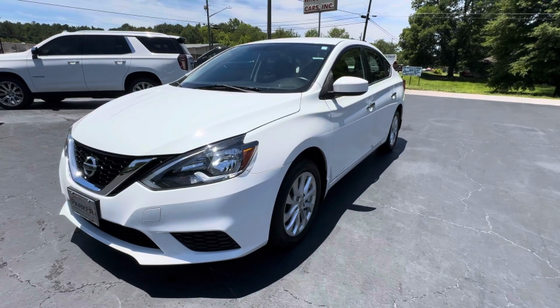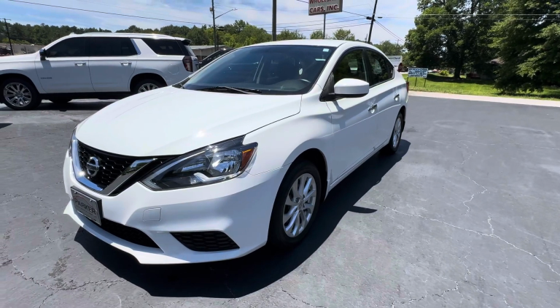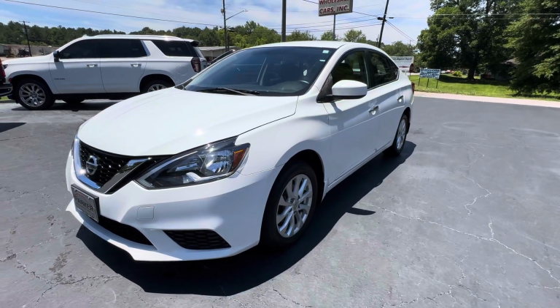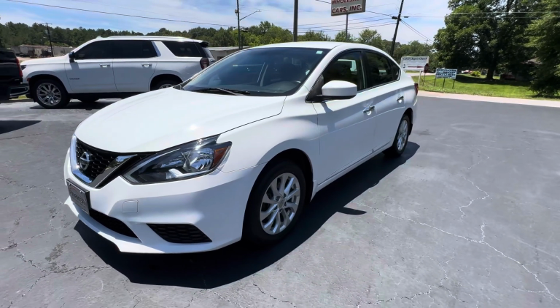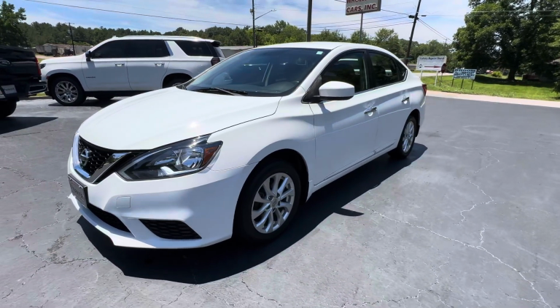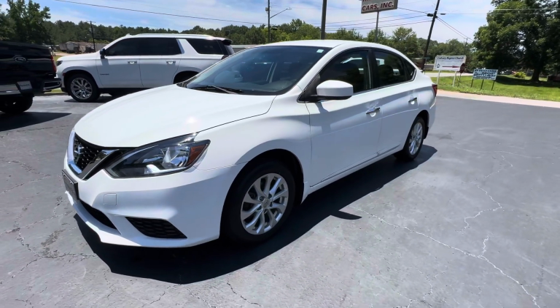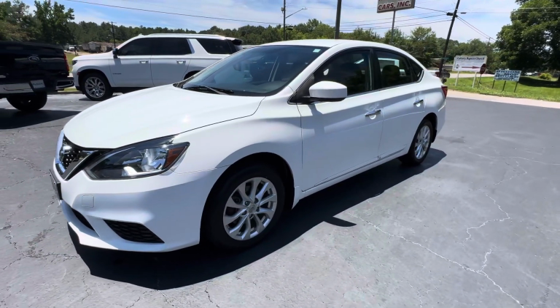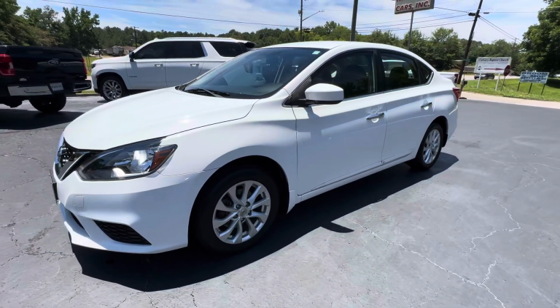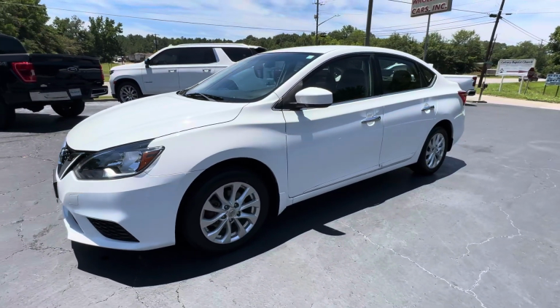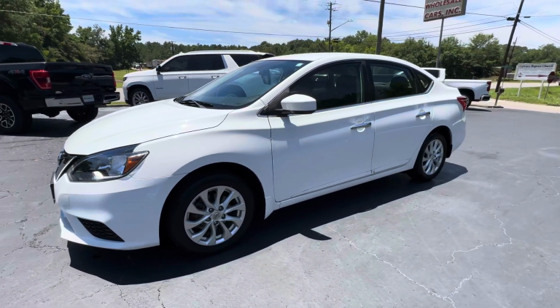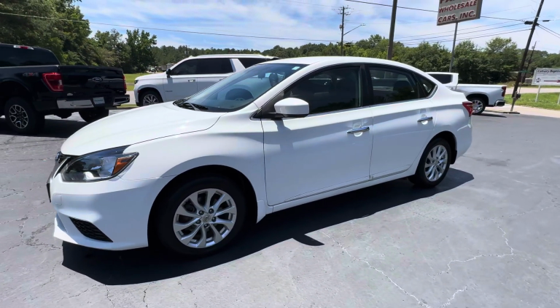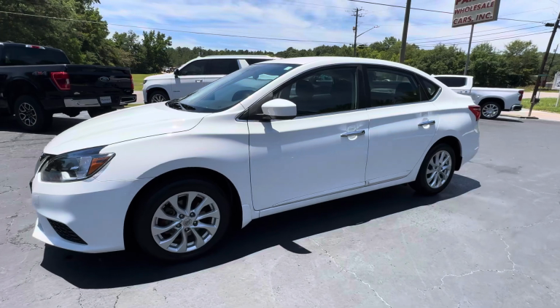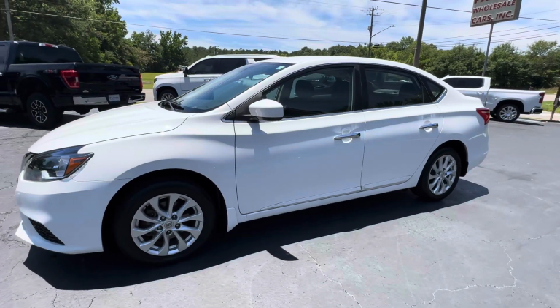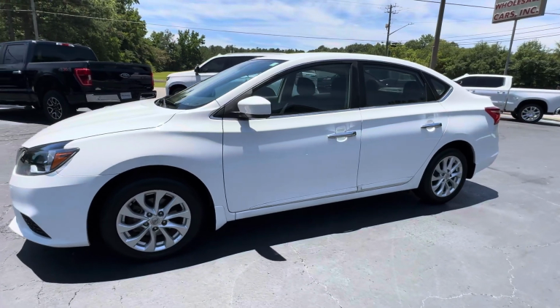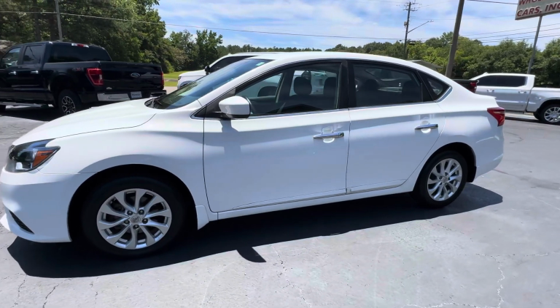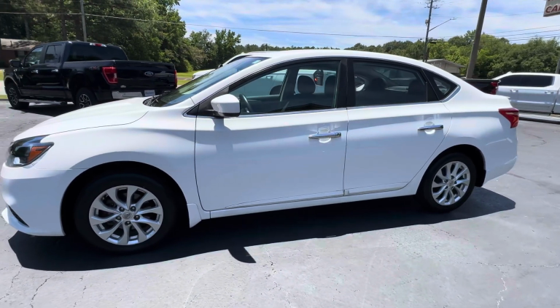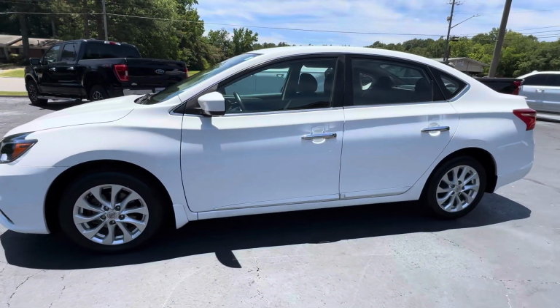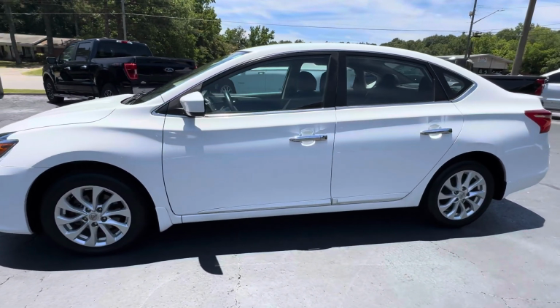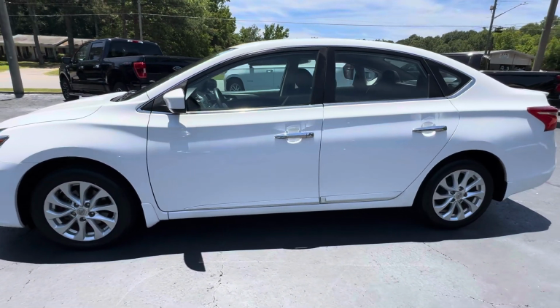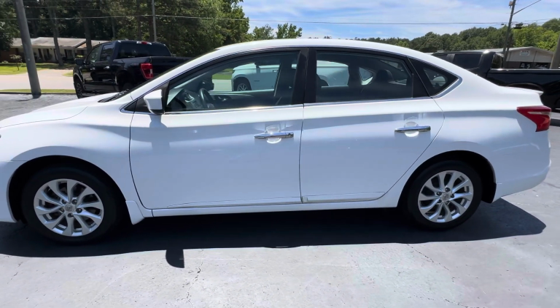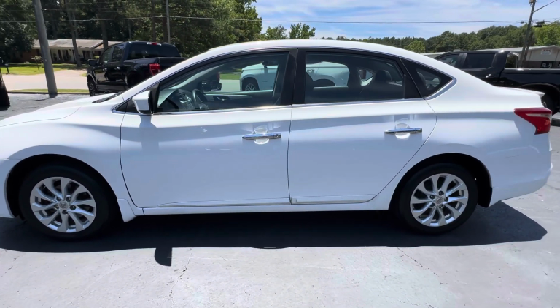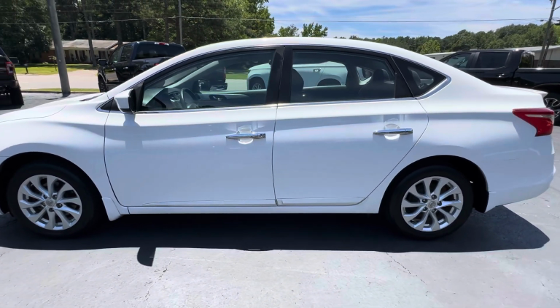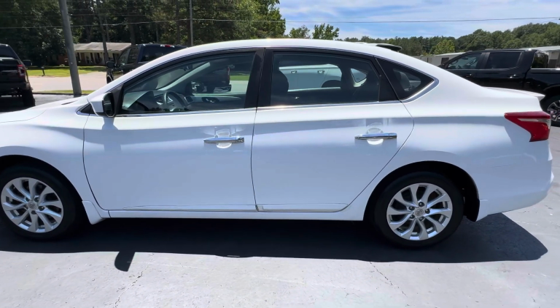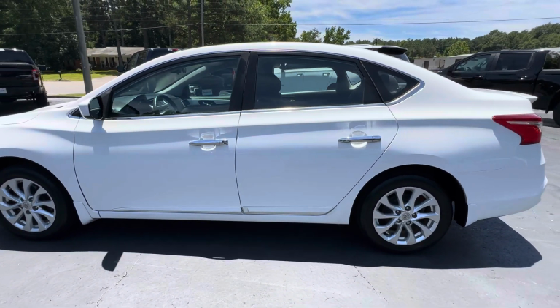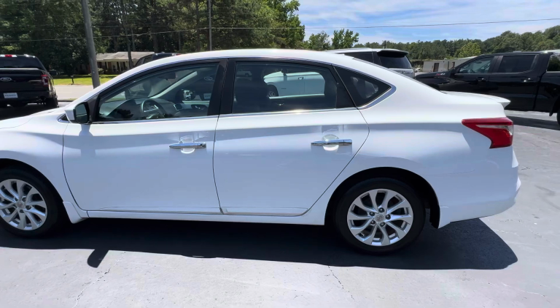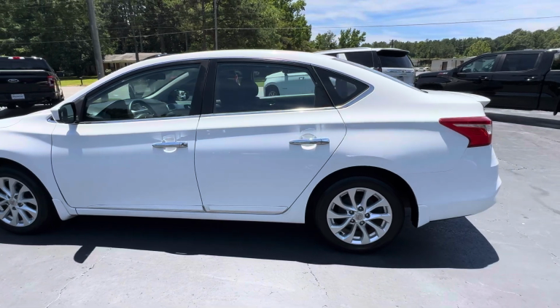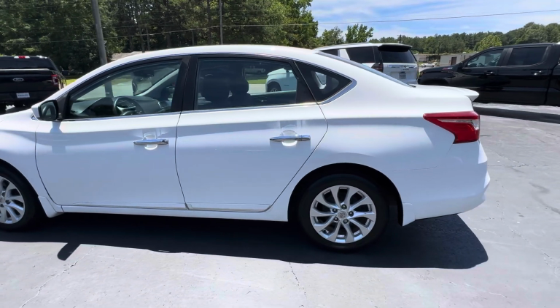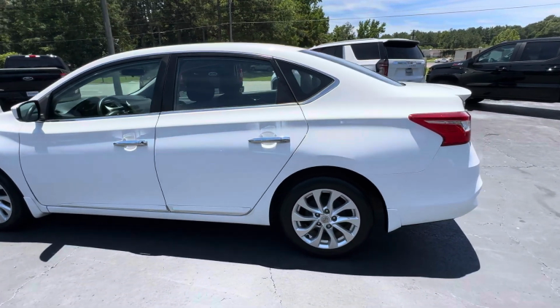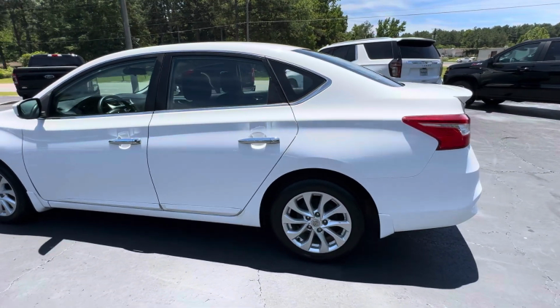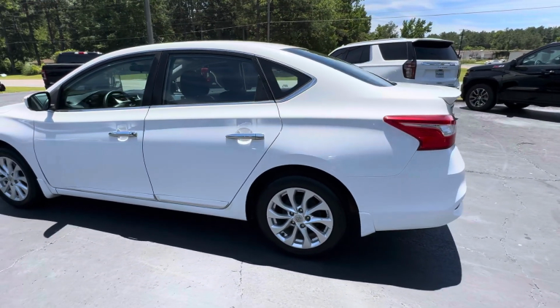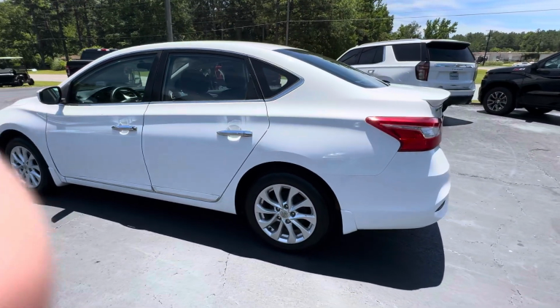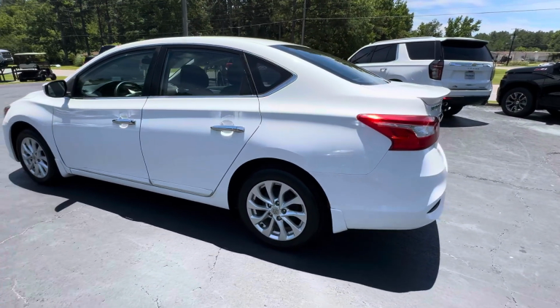This is Jeff with Parker Wholesale Cars in Tallahassee, Alabama. Today I'd like to show you a really cute little car that's easy on the budget. Check out this 2017 Nissan Sentra S.